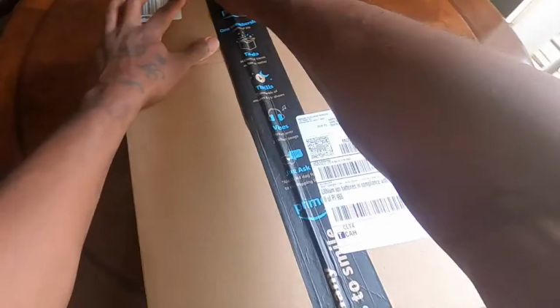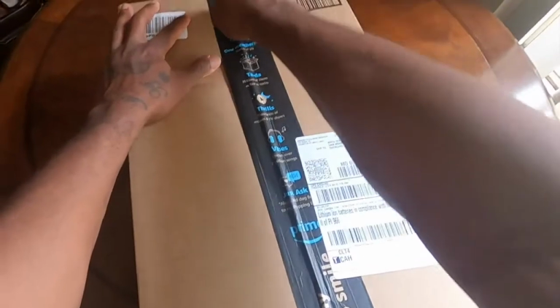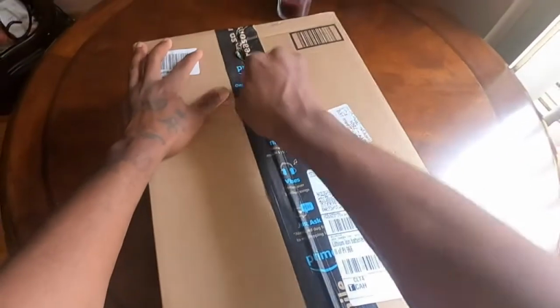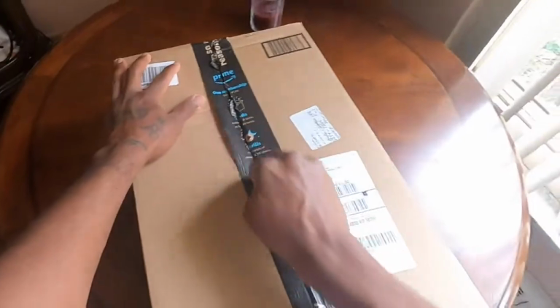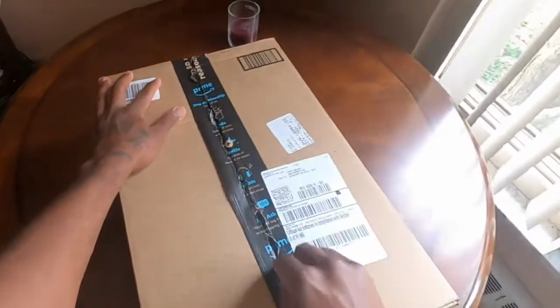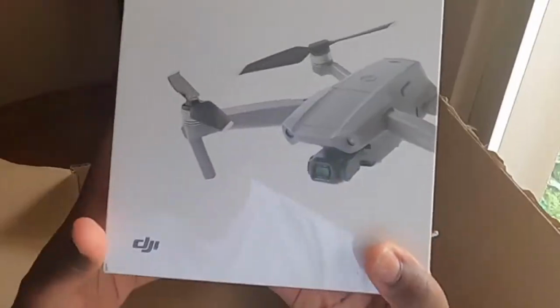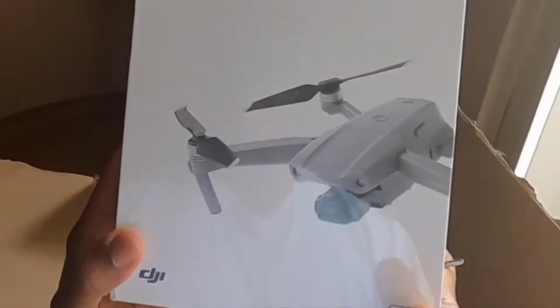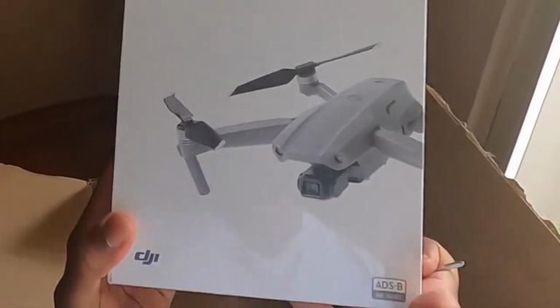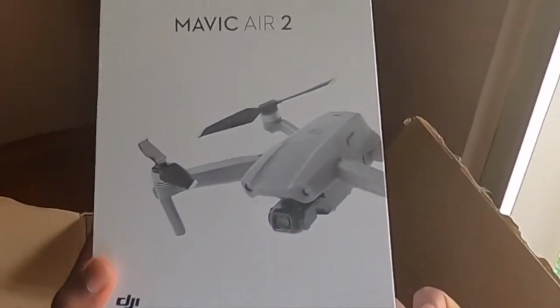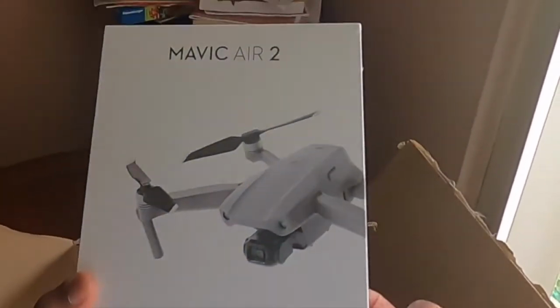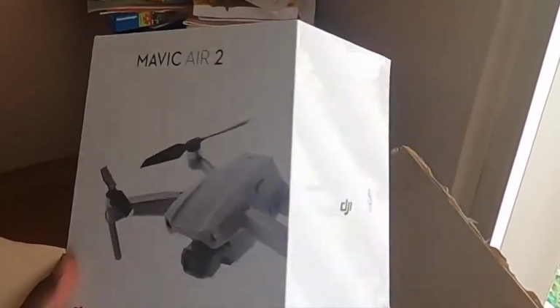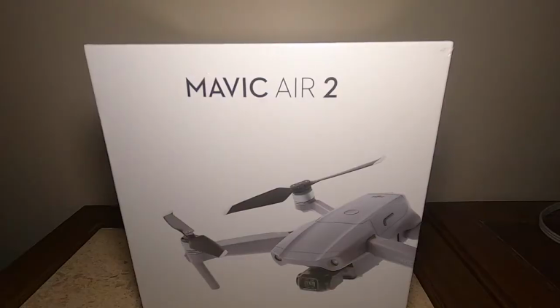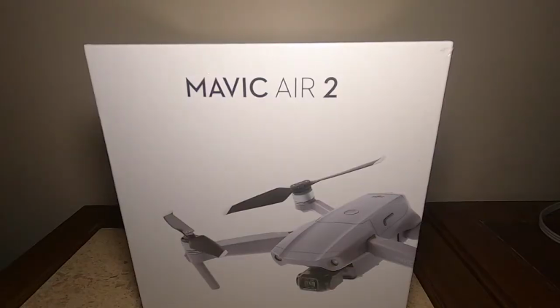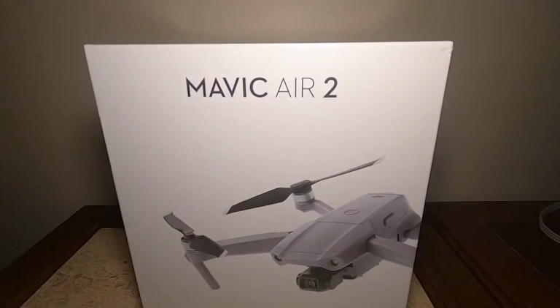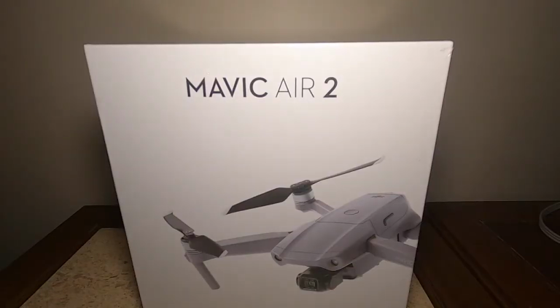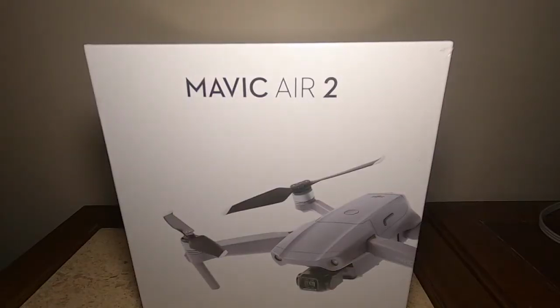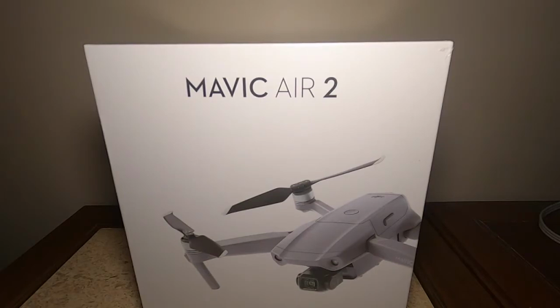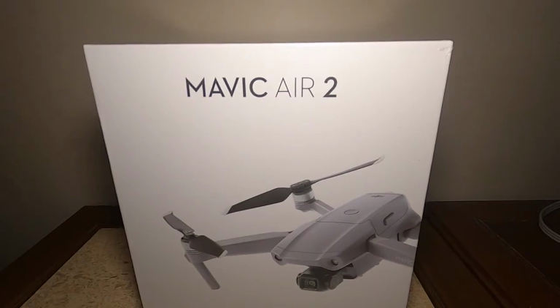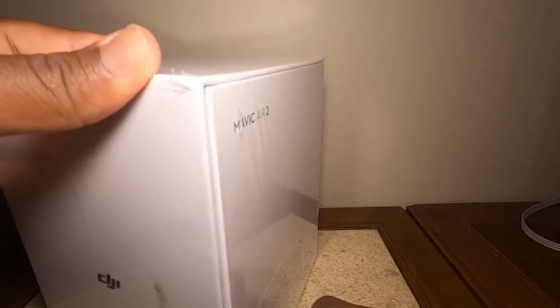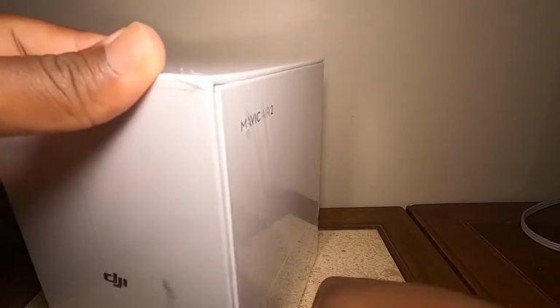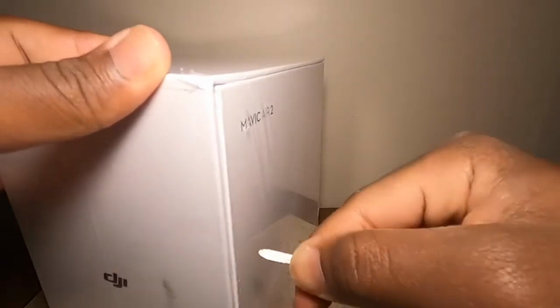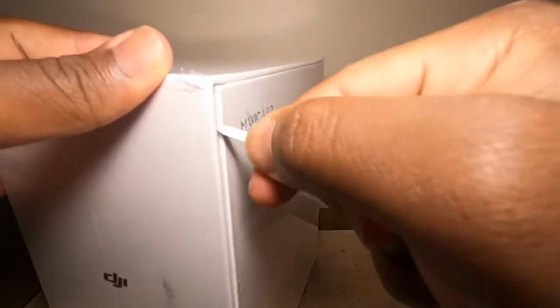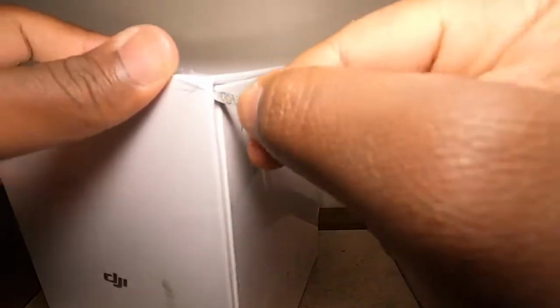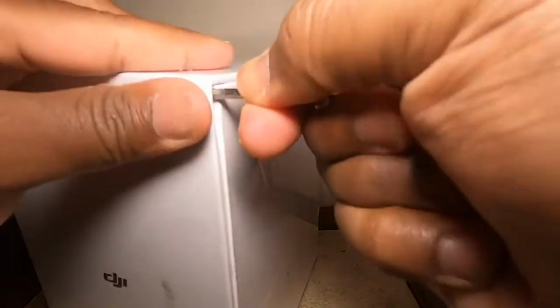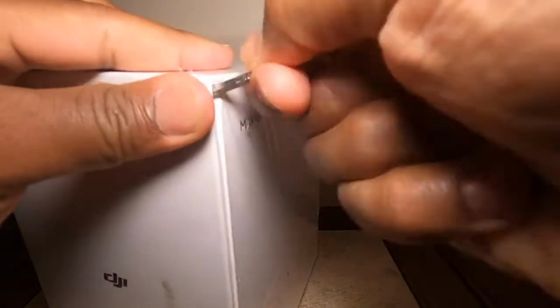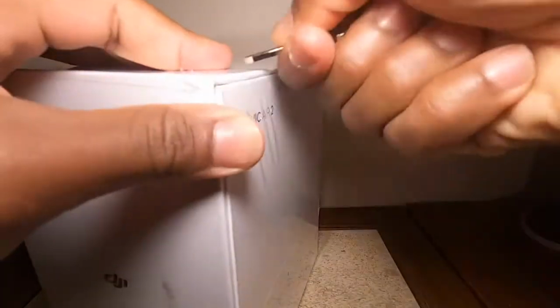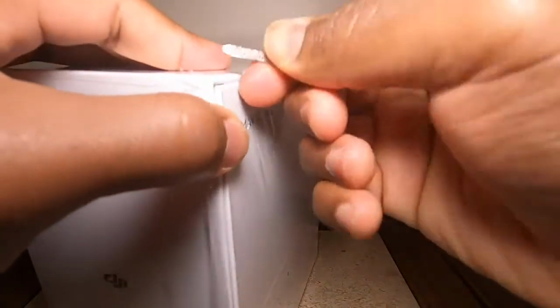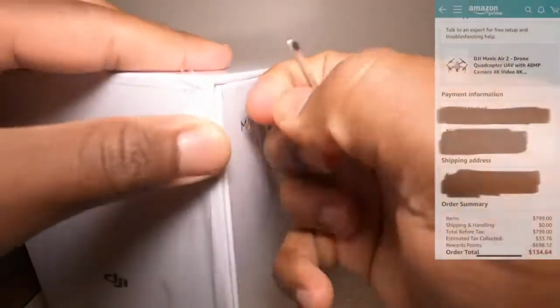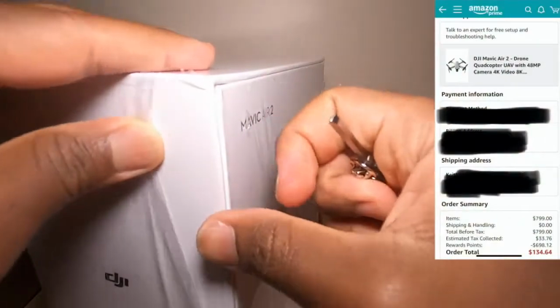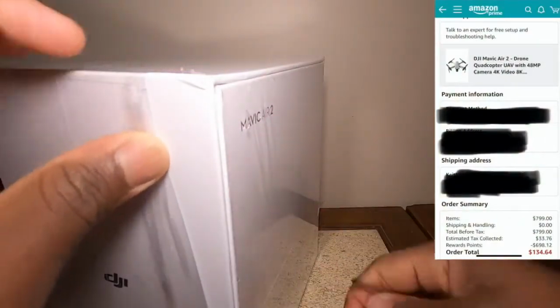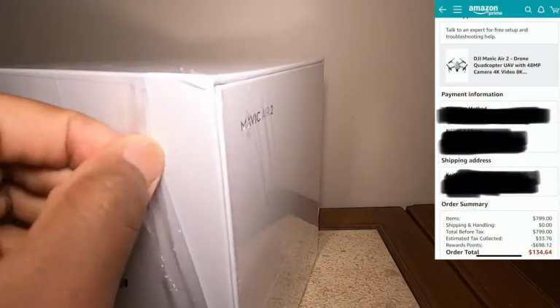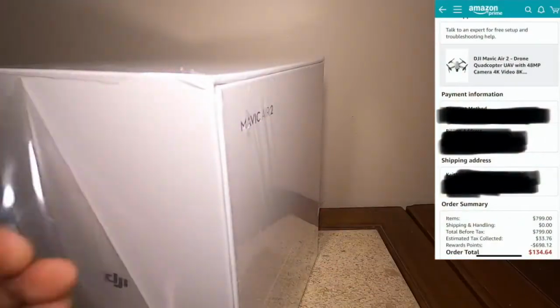I'm doing an unboxing of my Mavic Air 2. I'm excited about this new drone, and if you want to know how I purchased it for $134, you can click on the card or the link in the description.